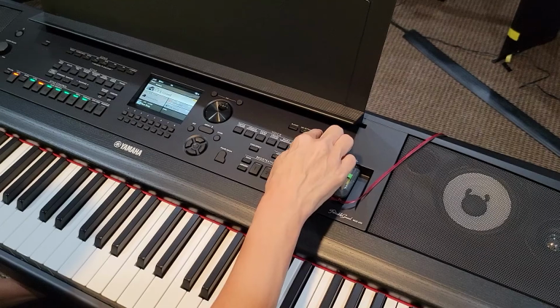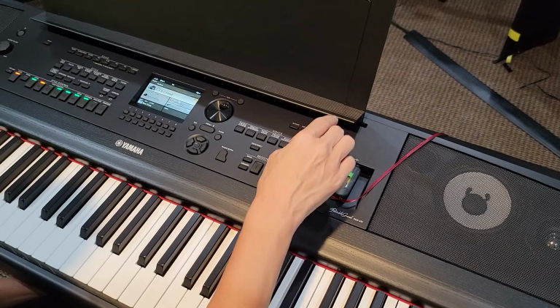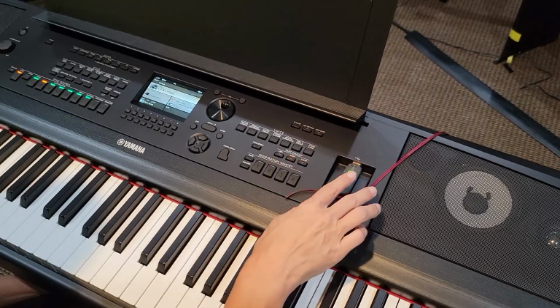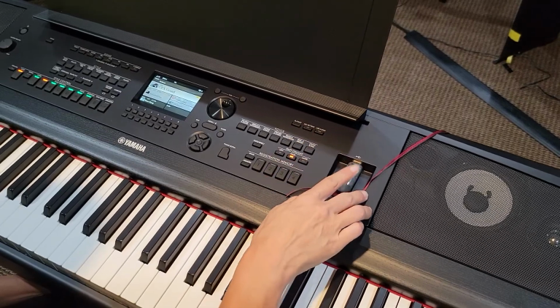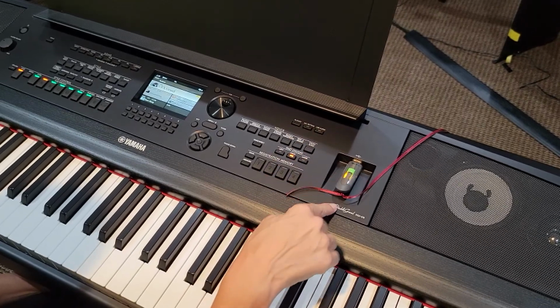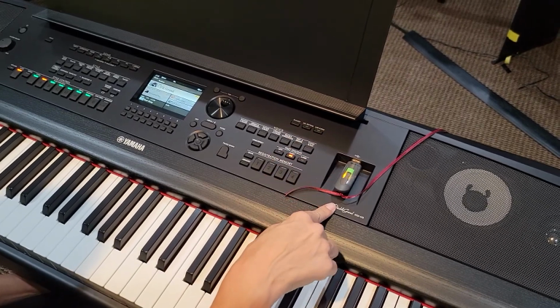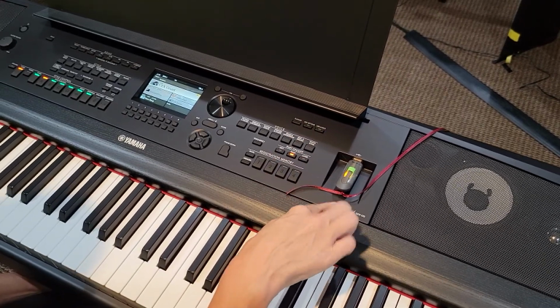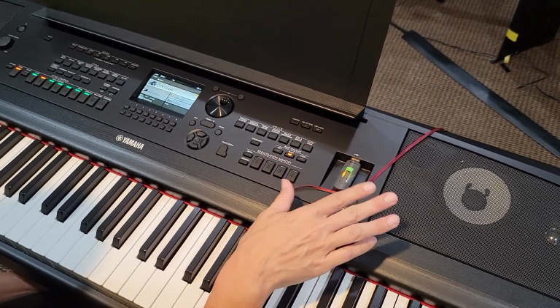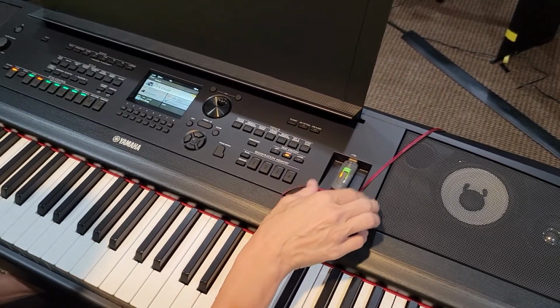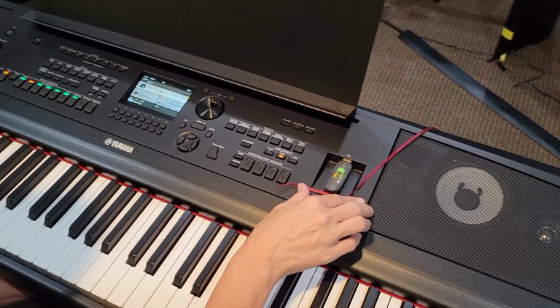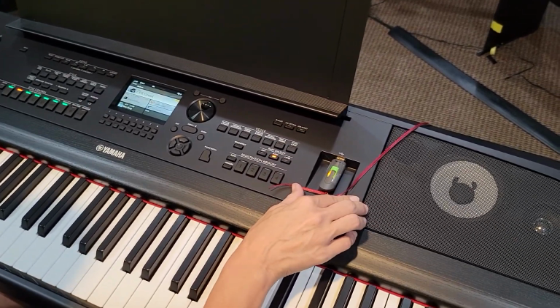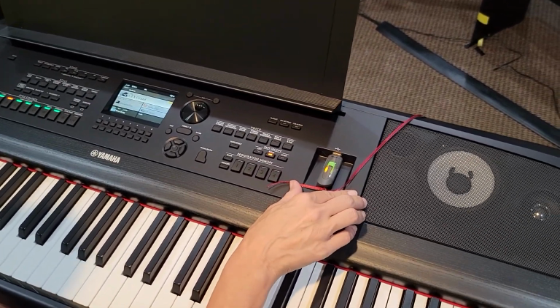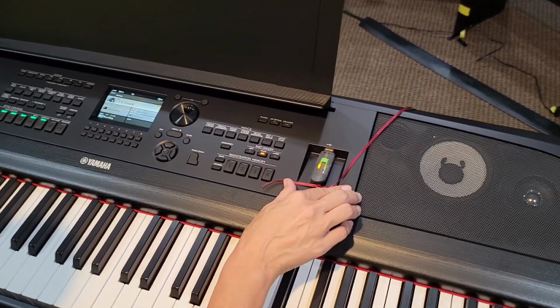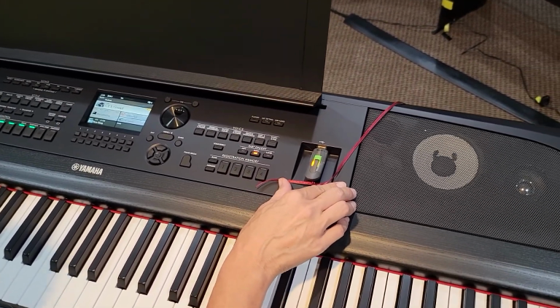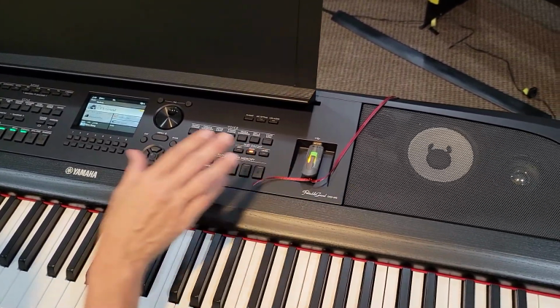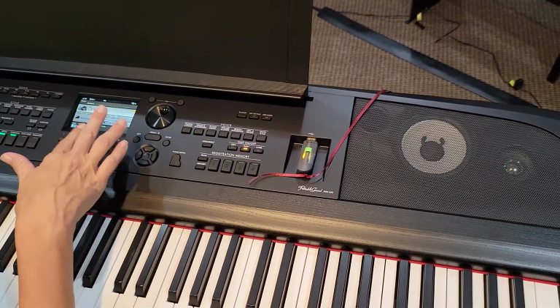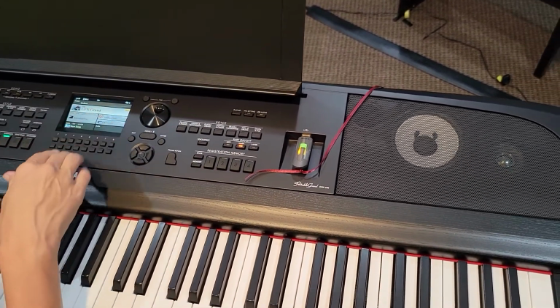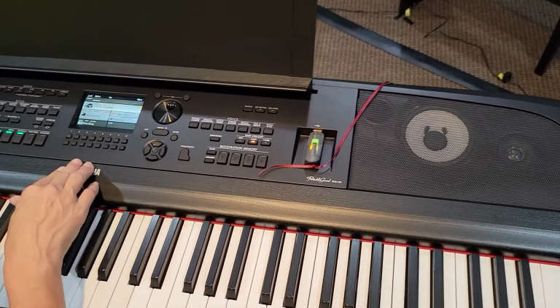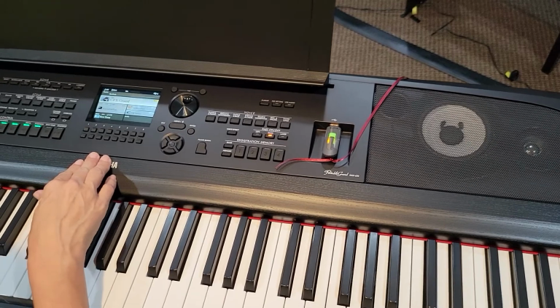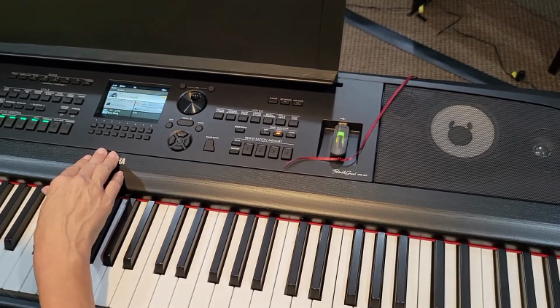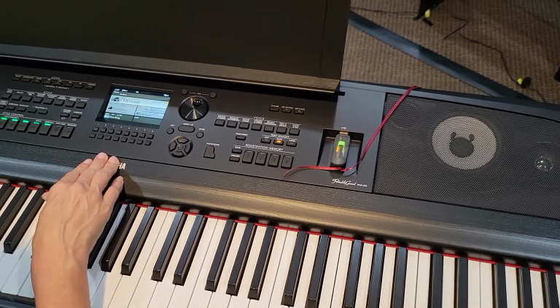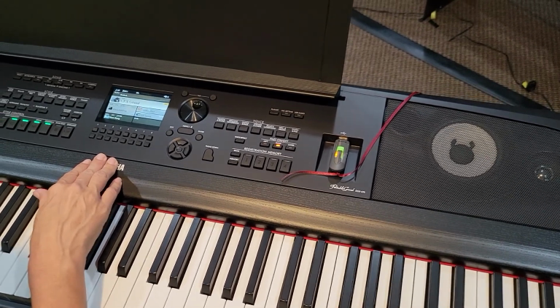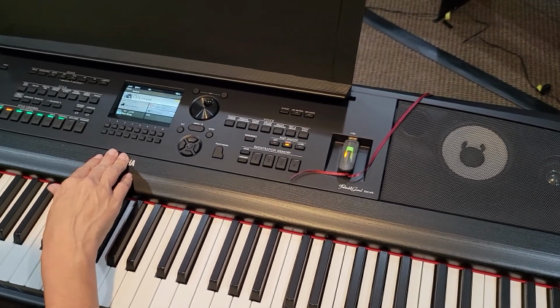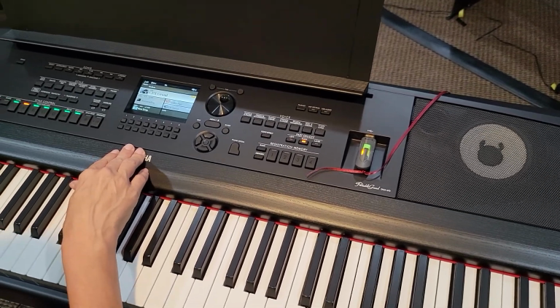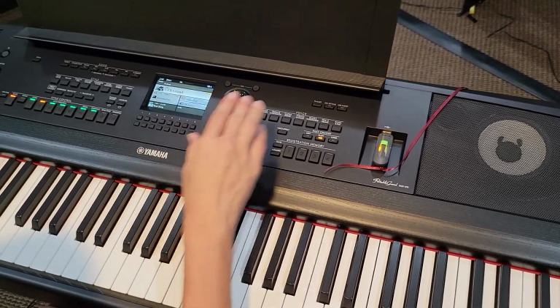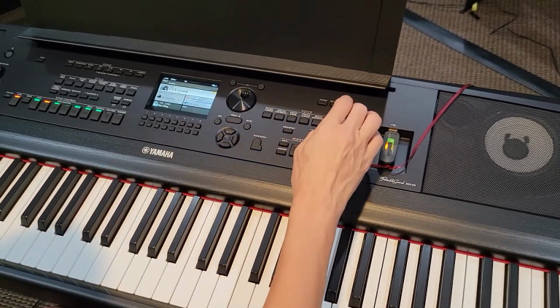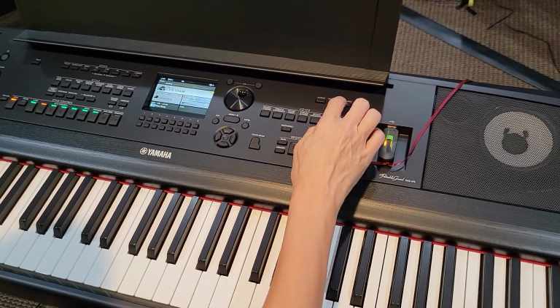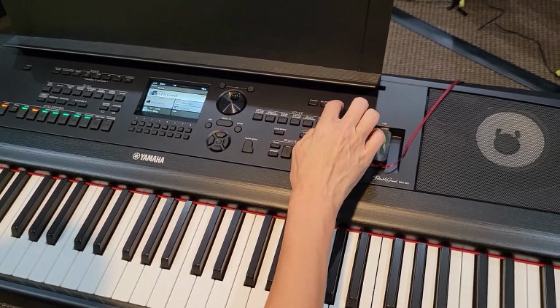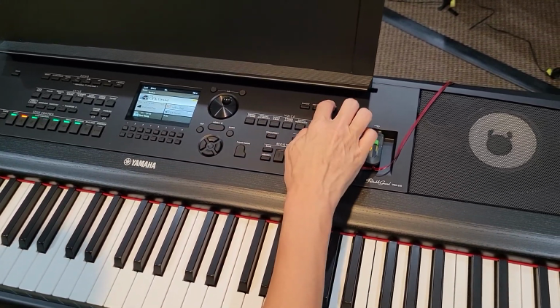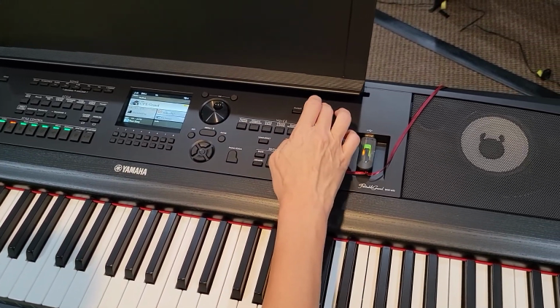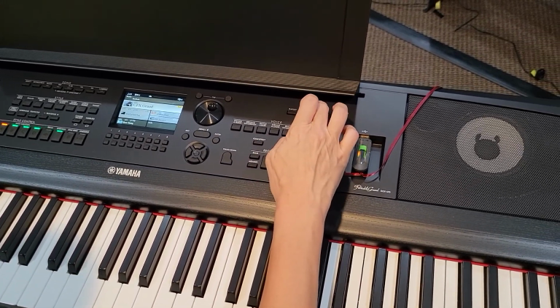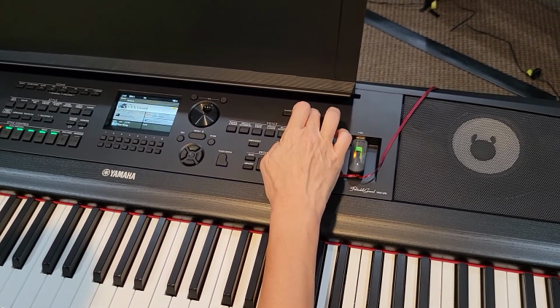This is the Yamaha. I want to show you how you have all your files on here. I just want to walk you through — it's a little odd, but once you learn it, you've got it.